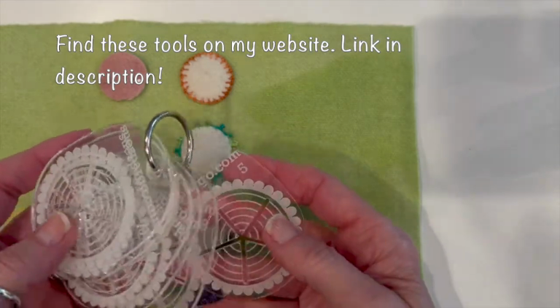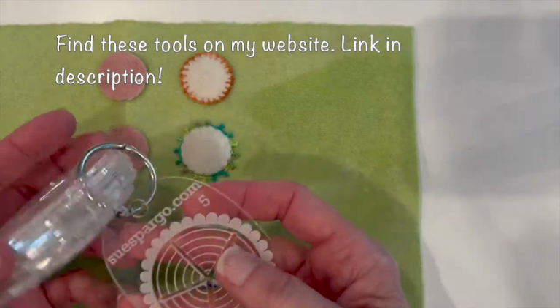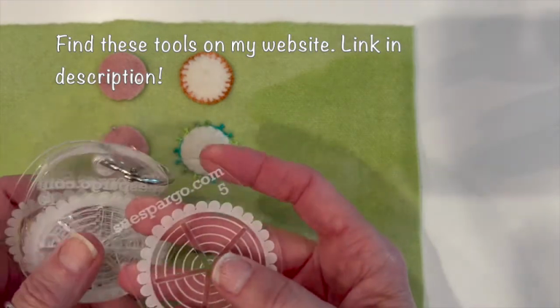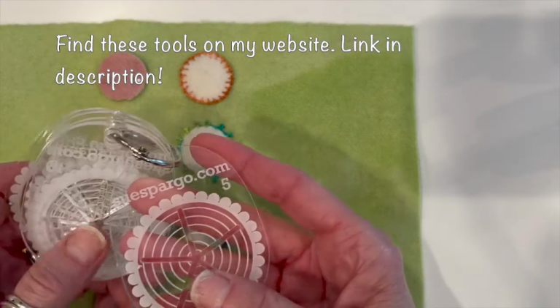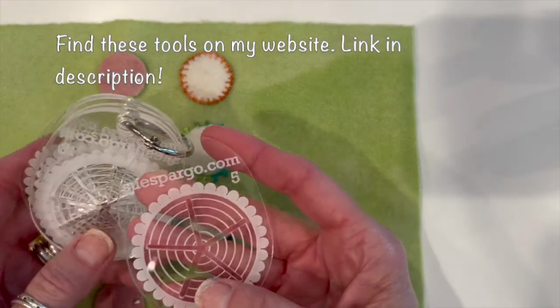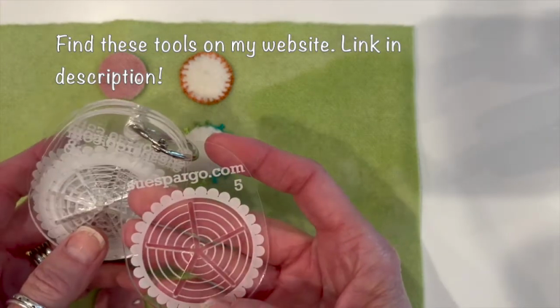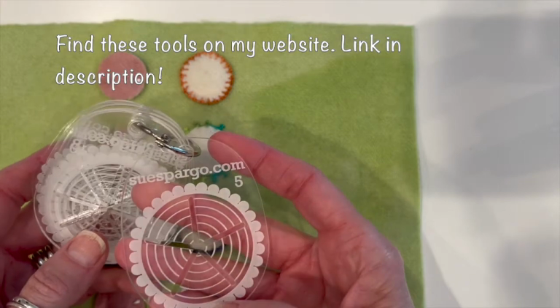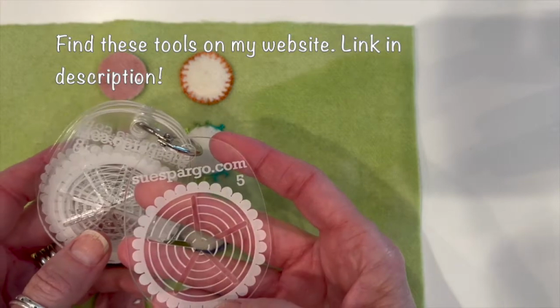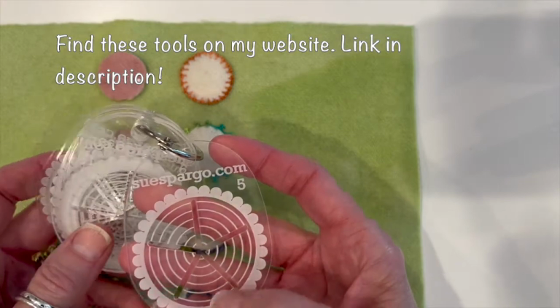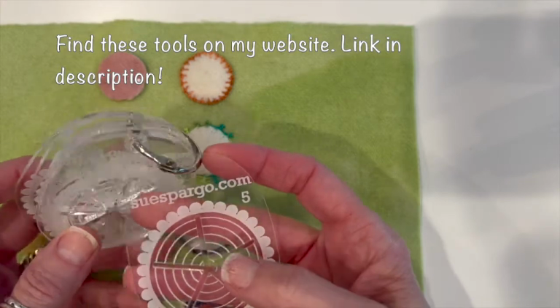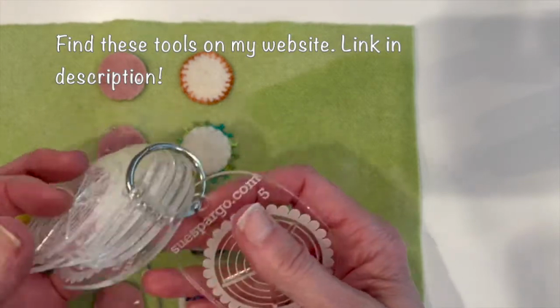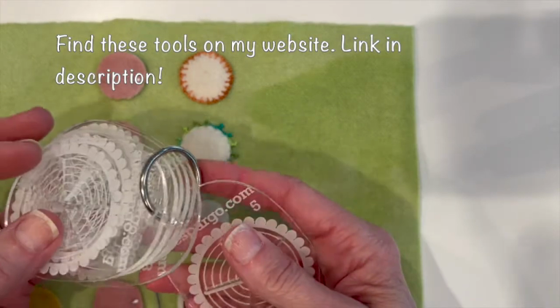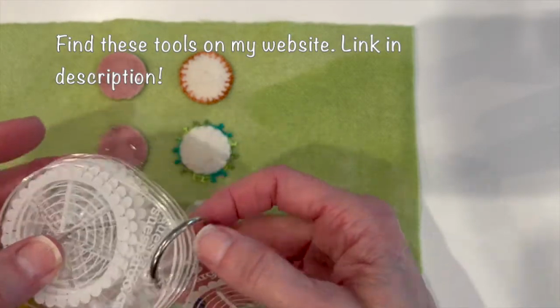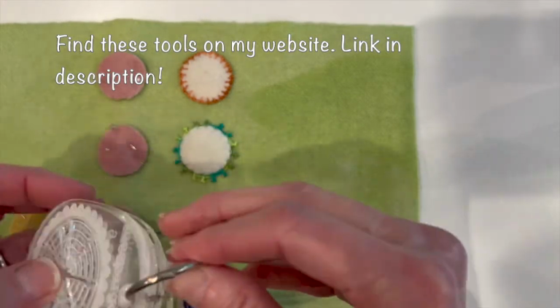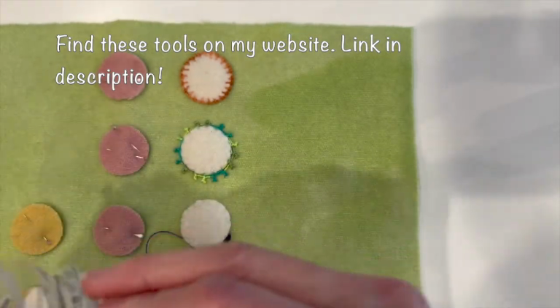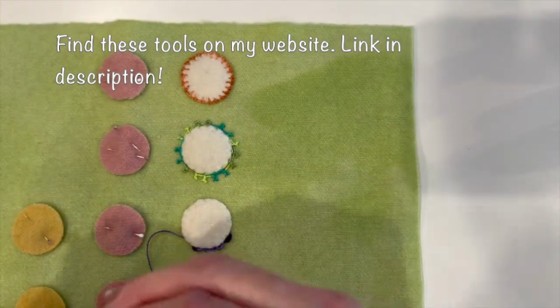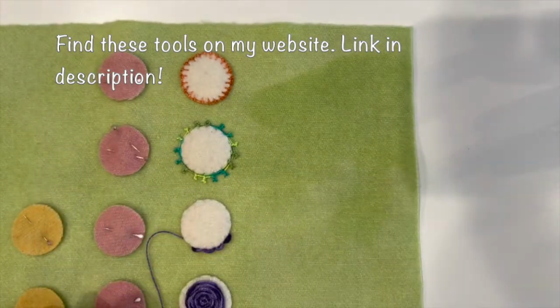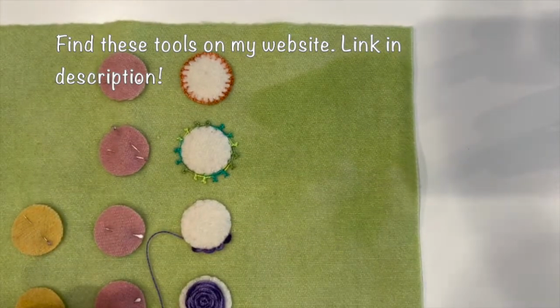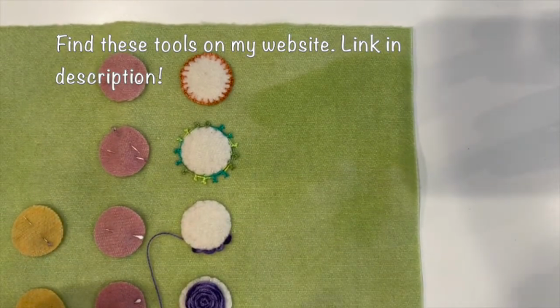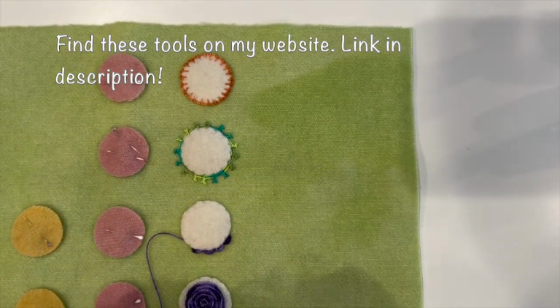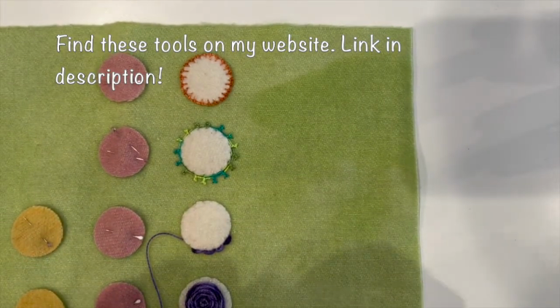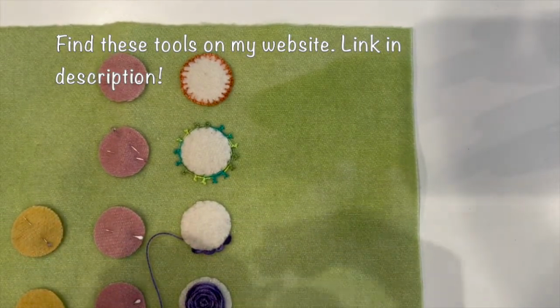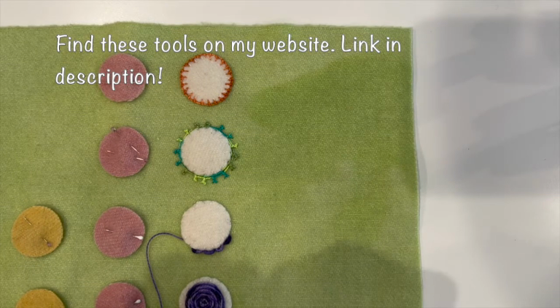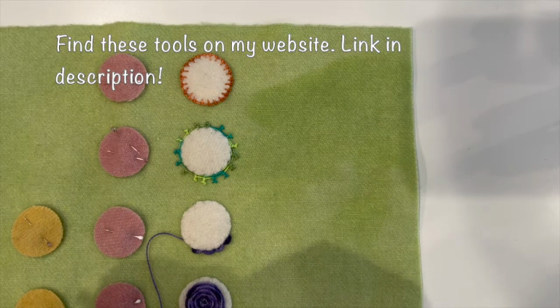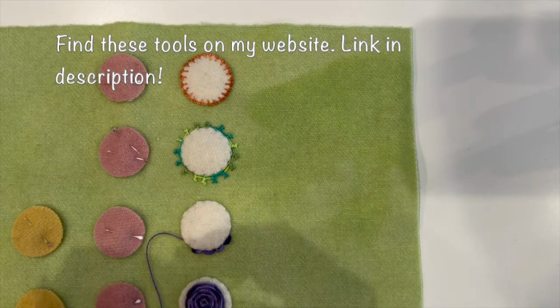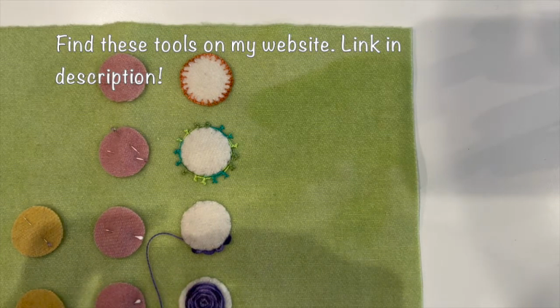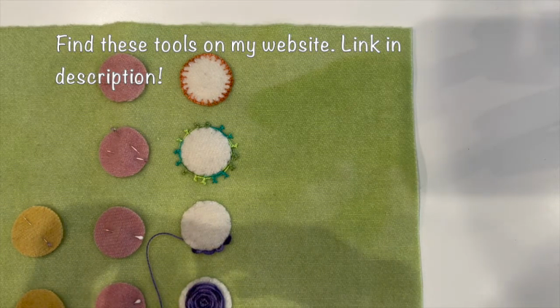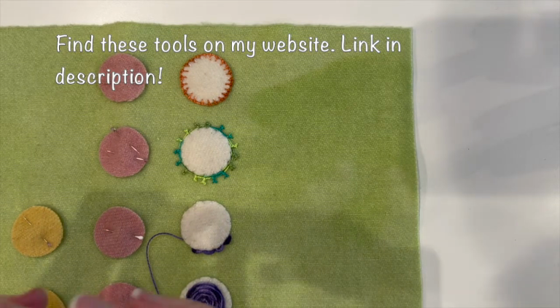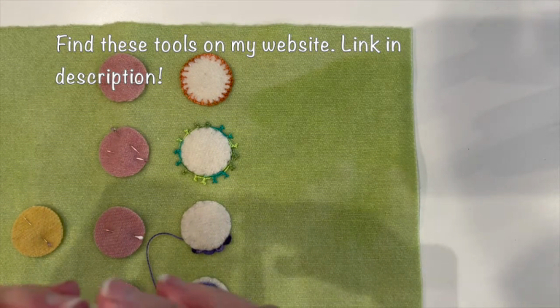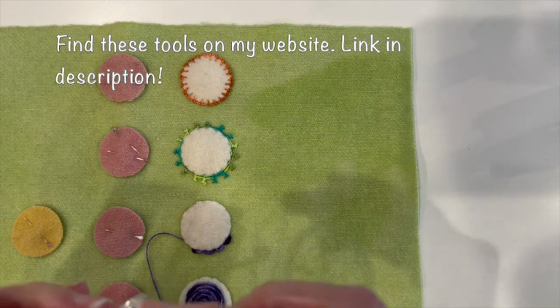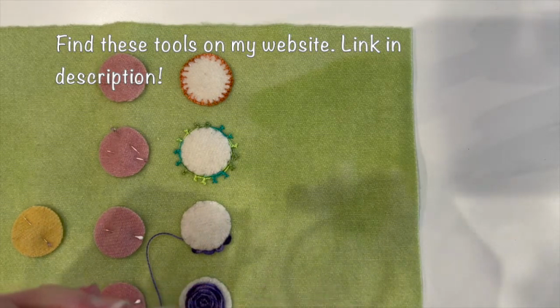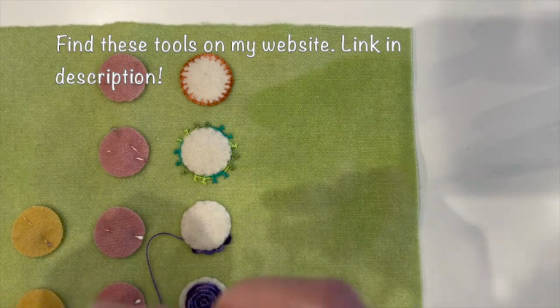We're going to use number five because when you make a woven circle, you need to have an odd number of spokes.